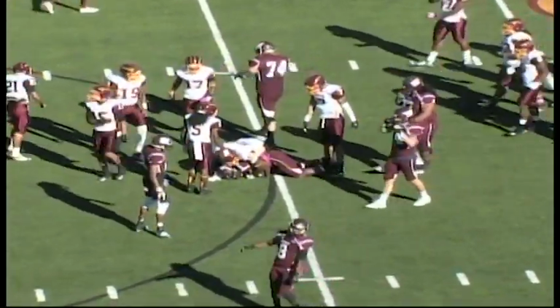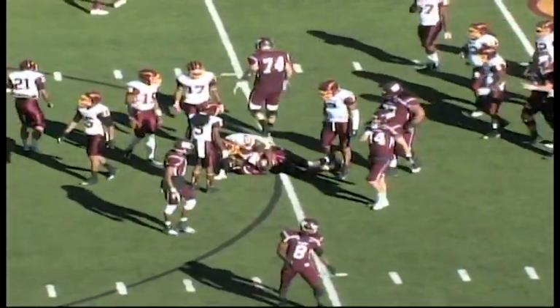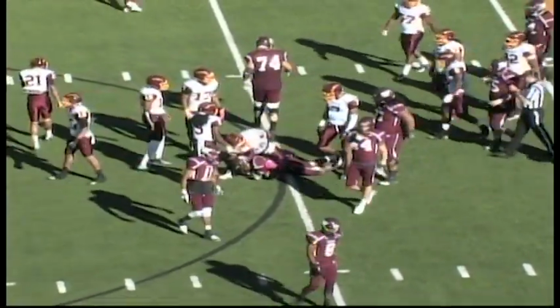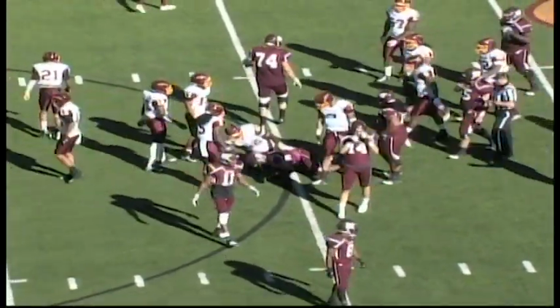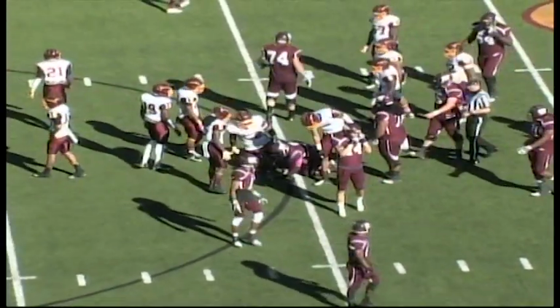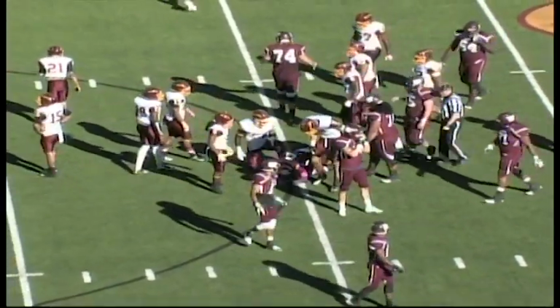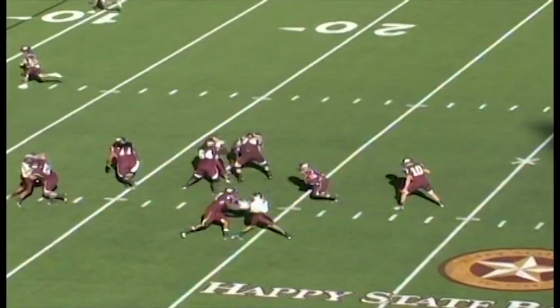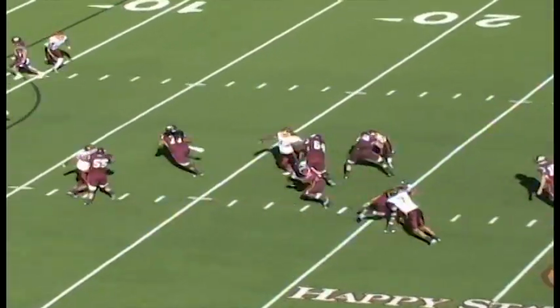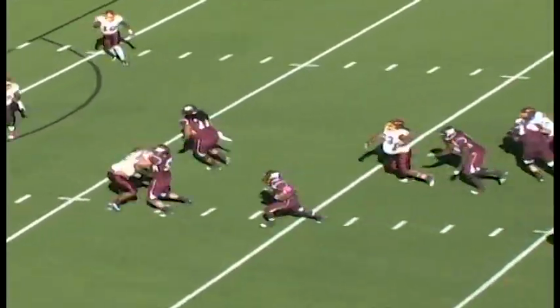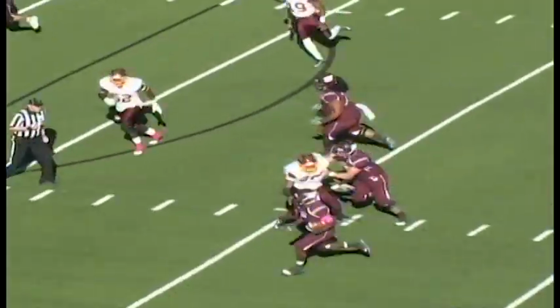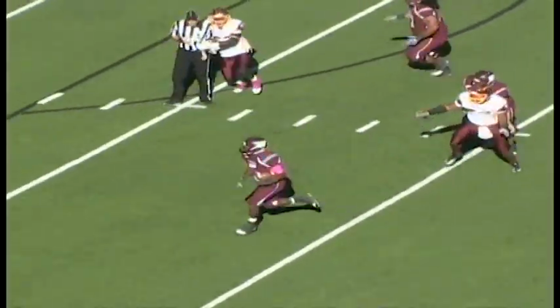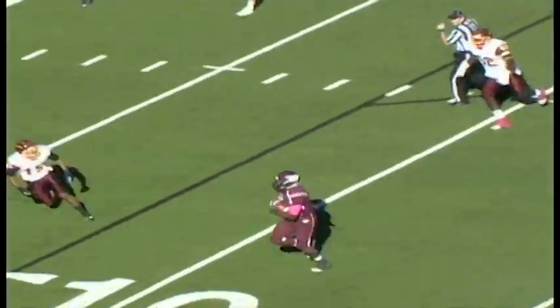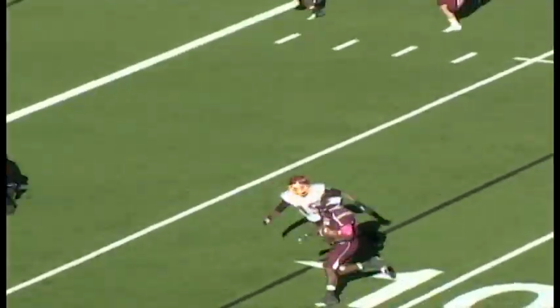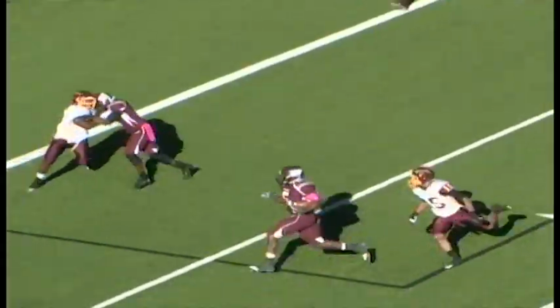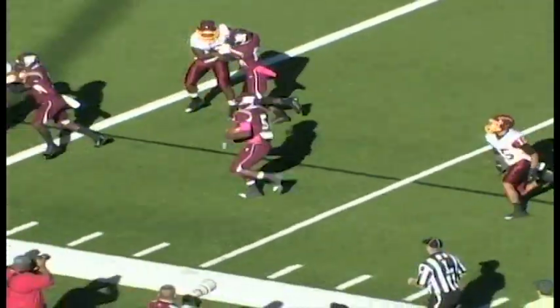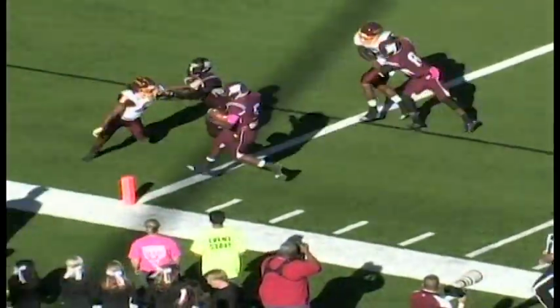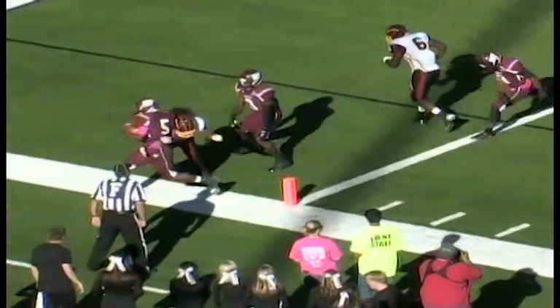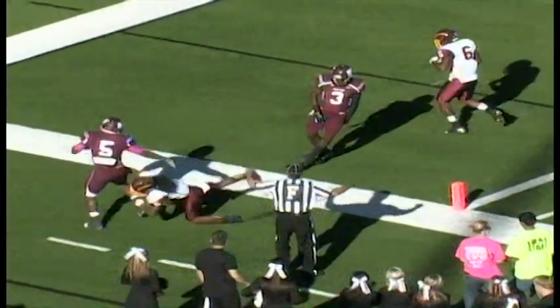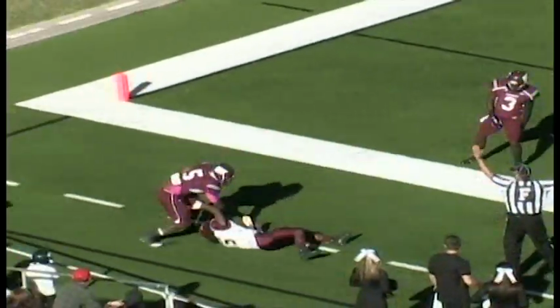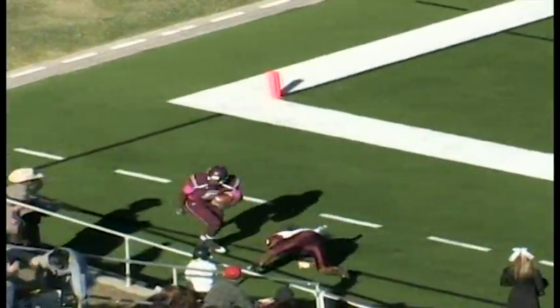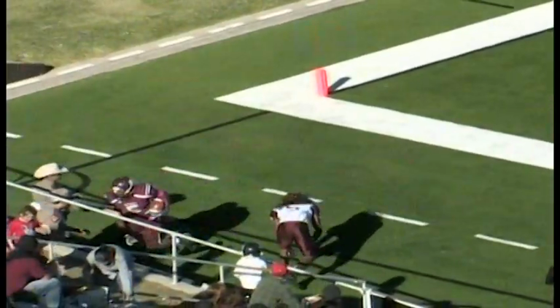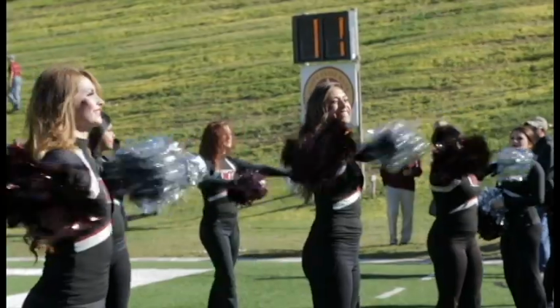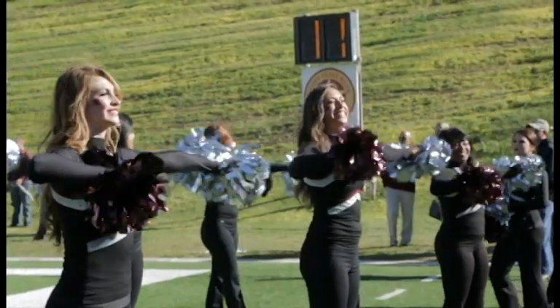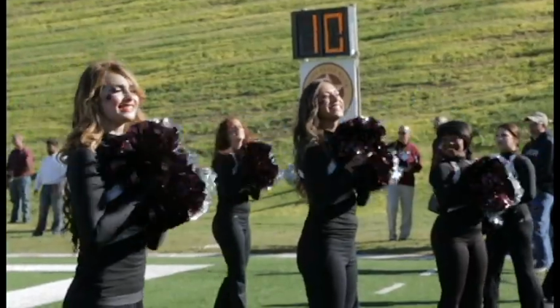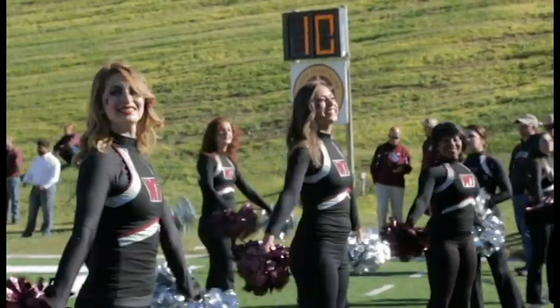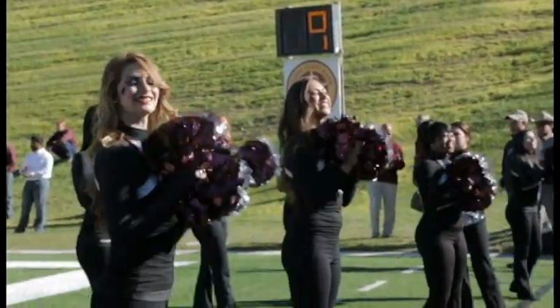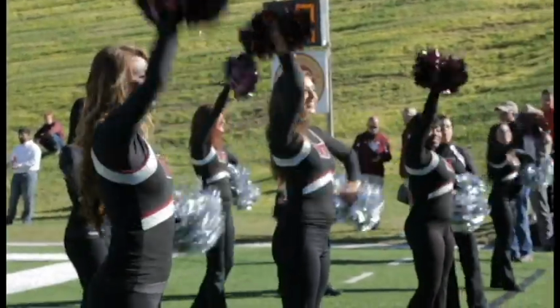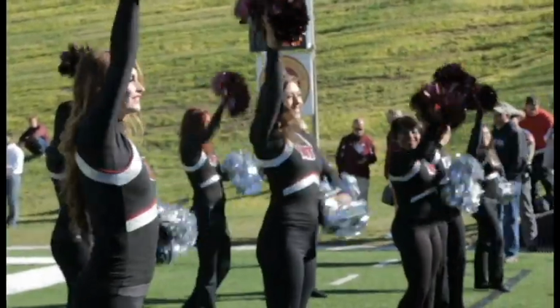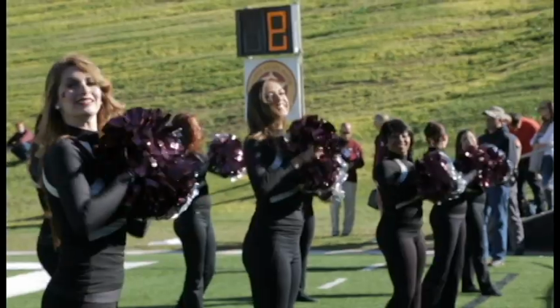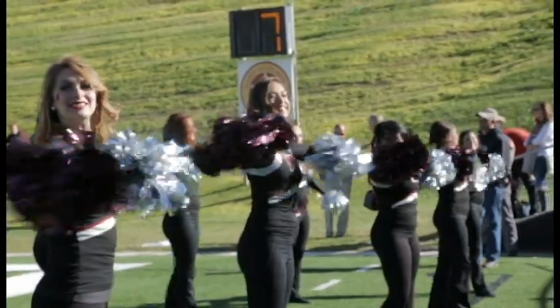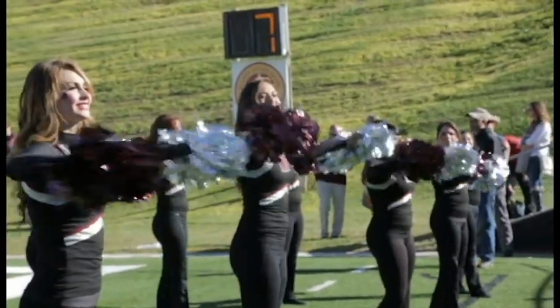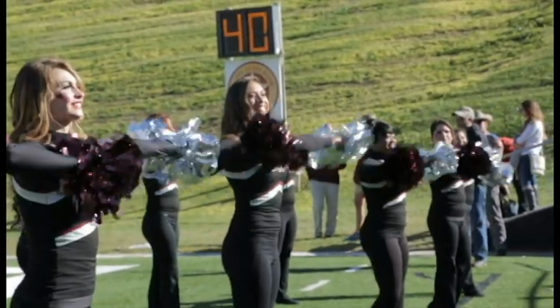First down and 10, W.T. Will throw again — this is a shovel pass — and Aaron Harris wide open. He crosses the 10, he crosses the goal line. Touchdown, W.T. Dustin Vaughn with his seventh touchdown pass of the ballgame.